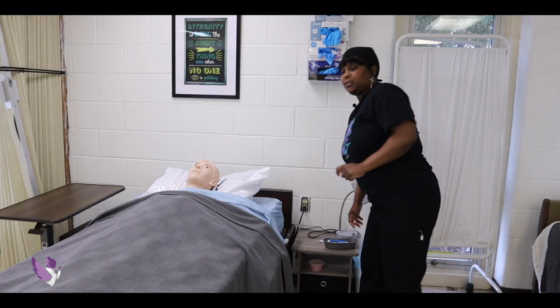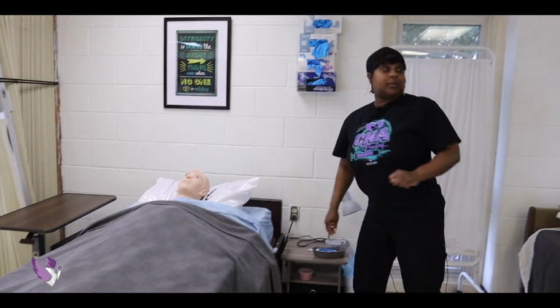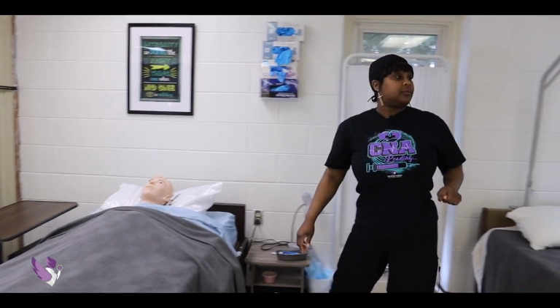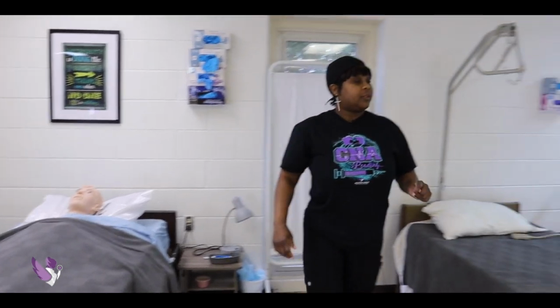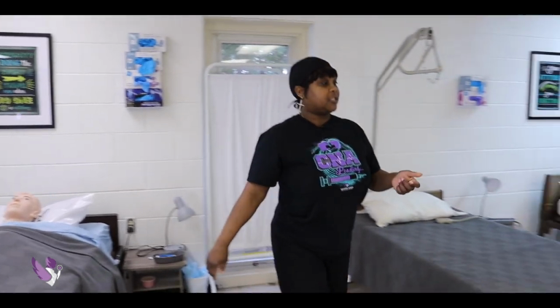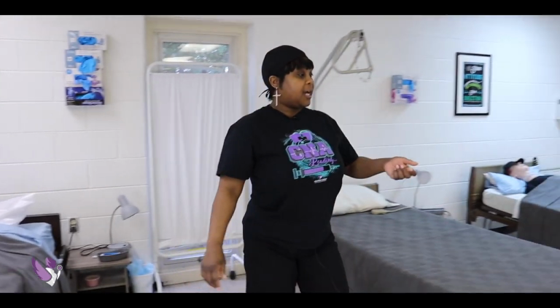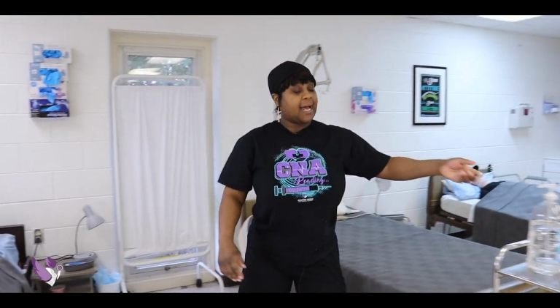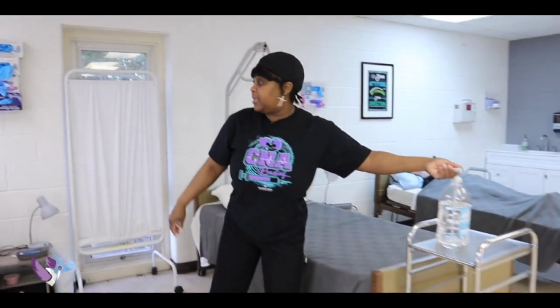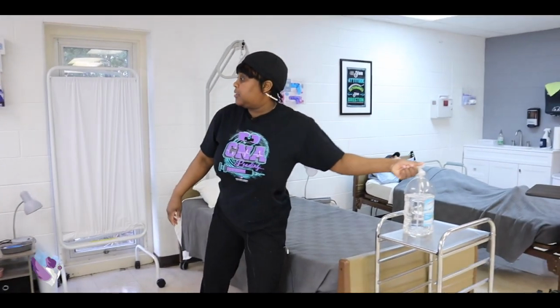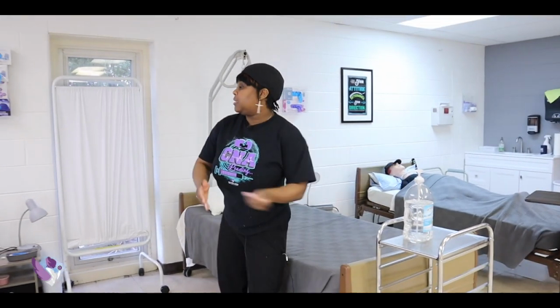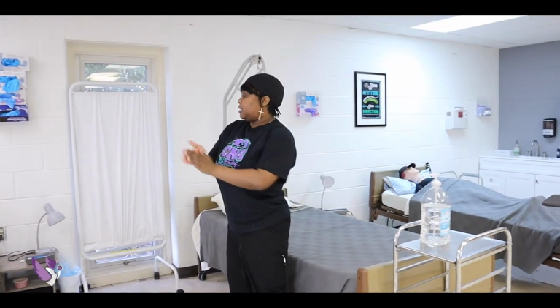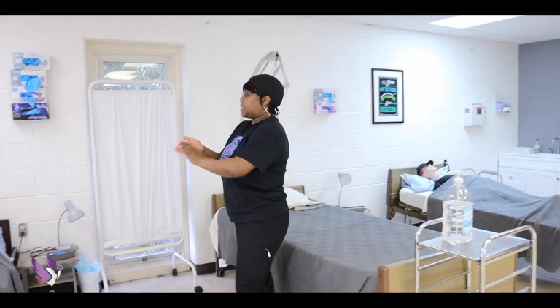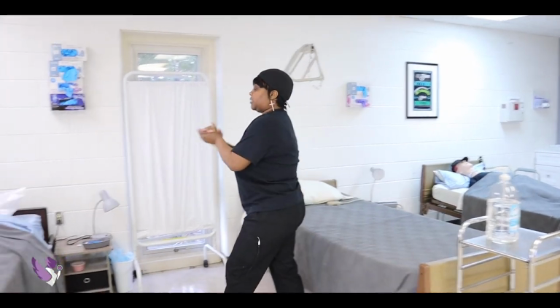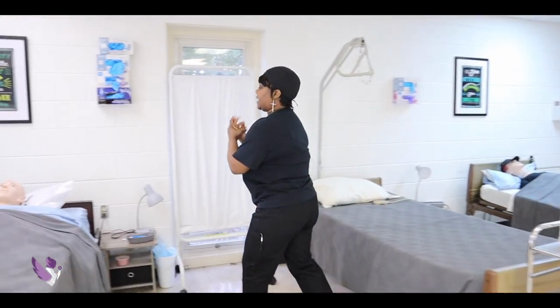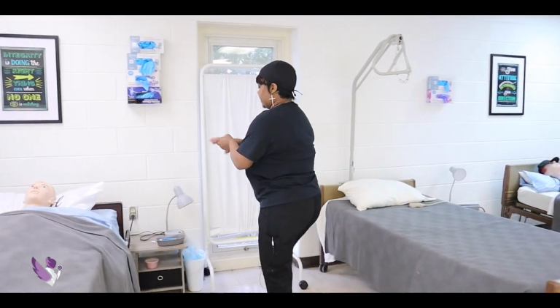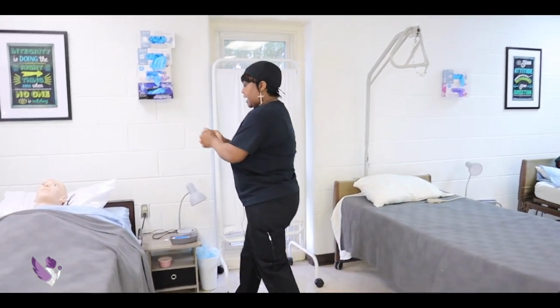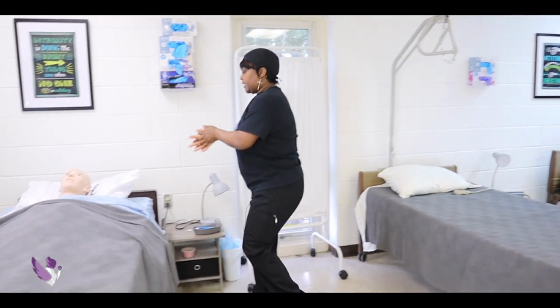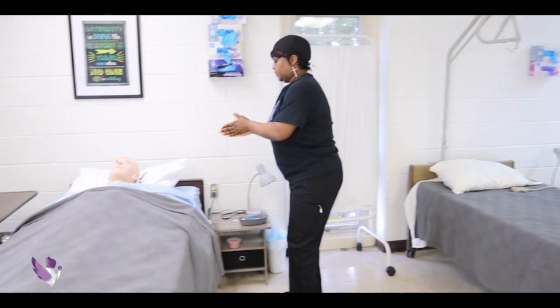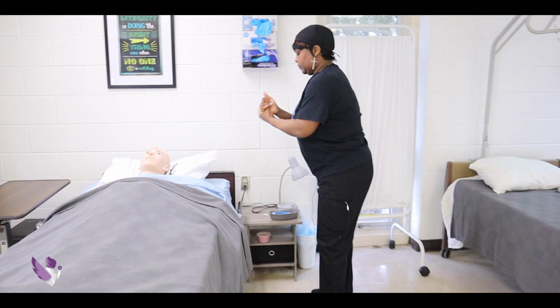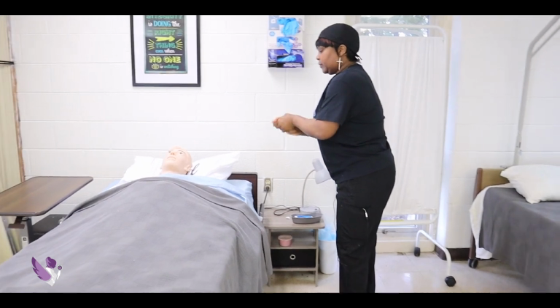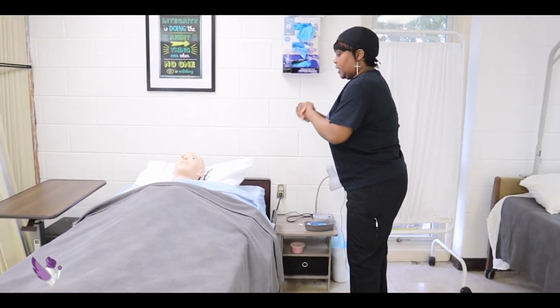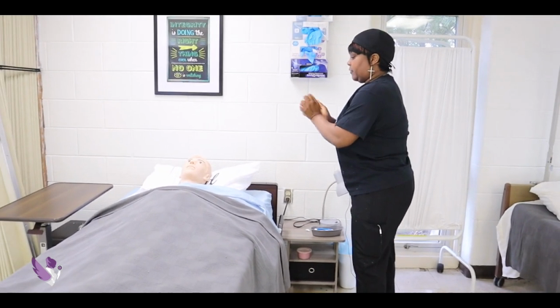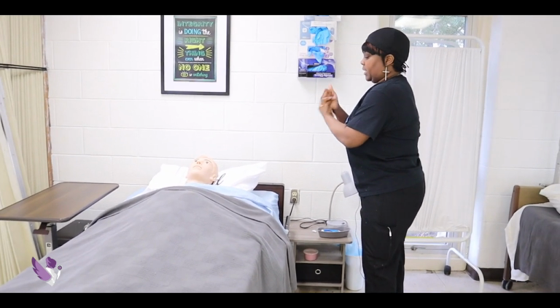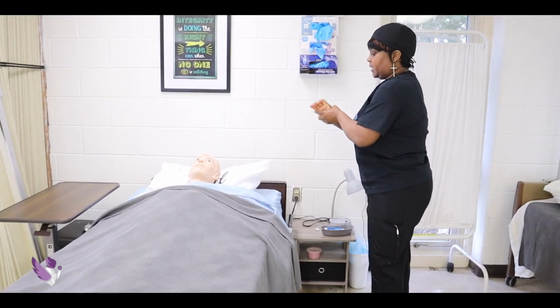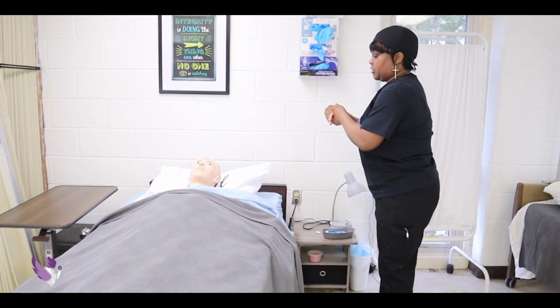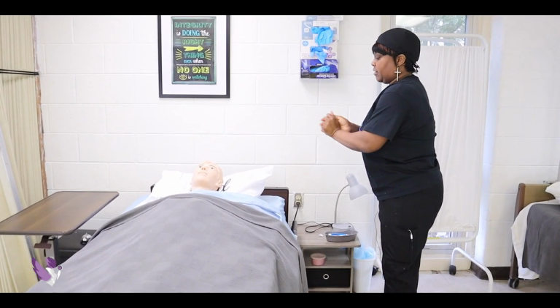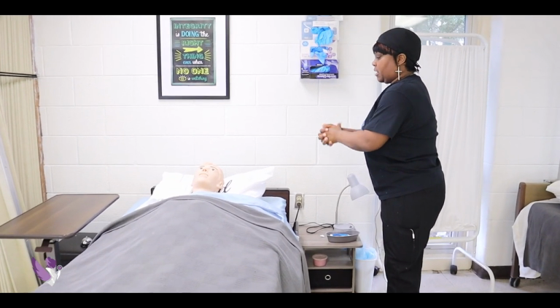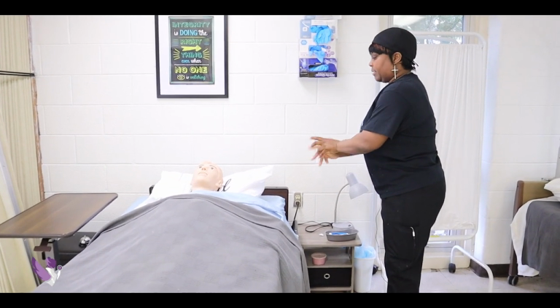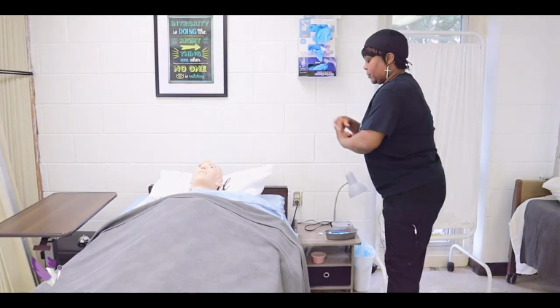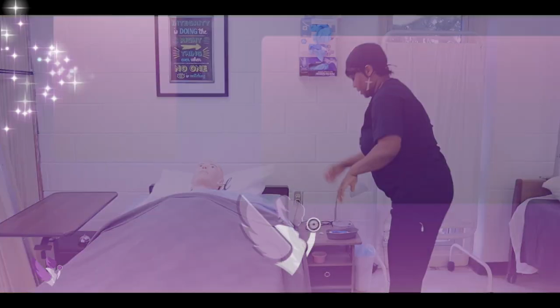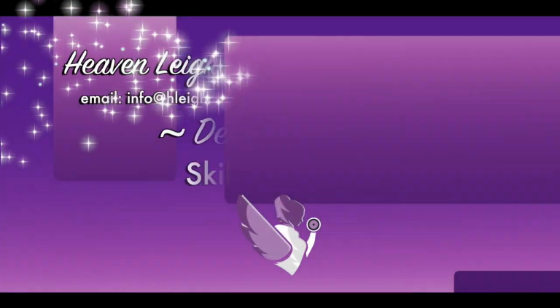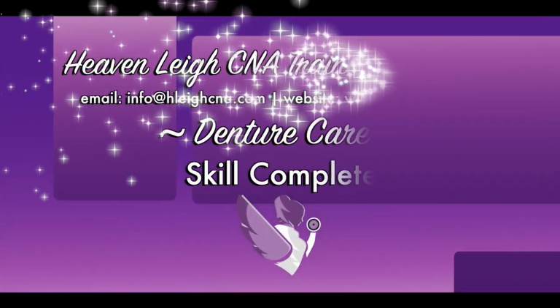You've got your call light on the right-hand side. And if you need anything, just give me a call. Skill is complete.